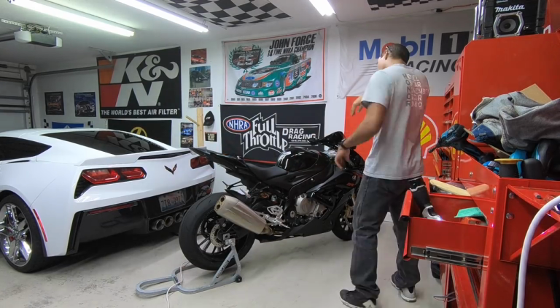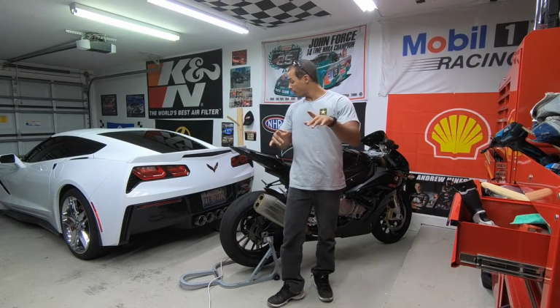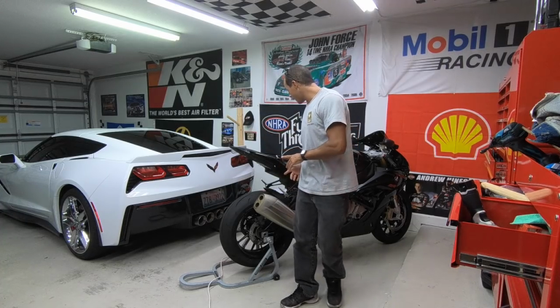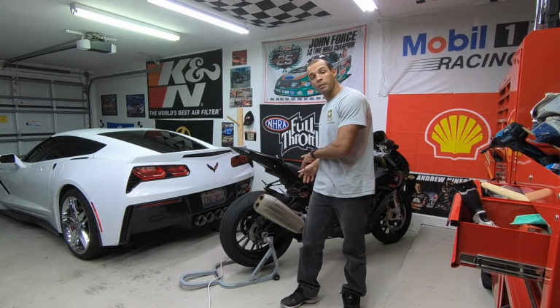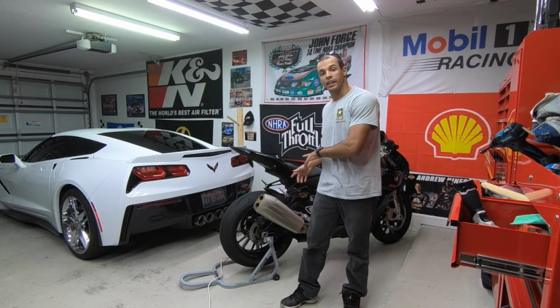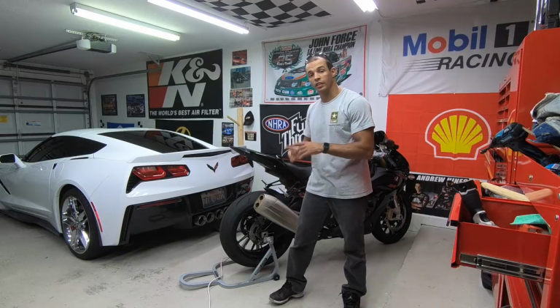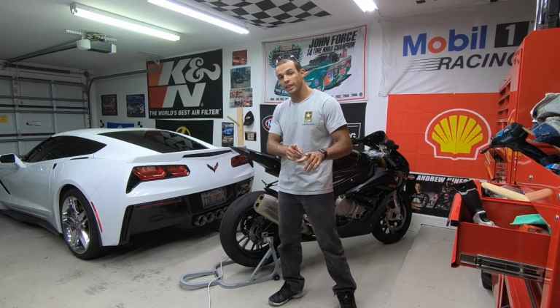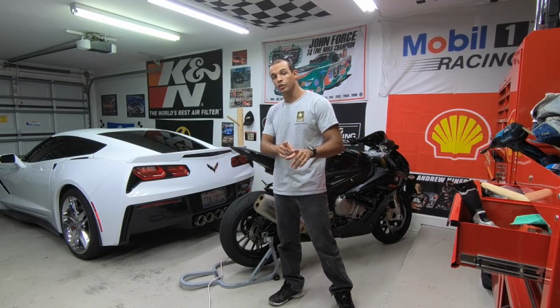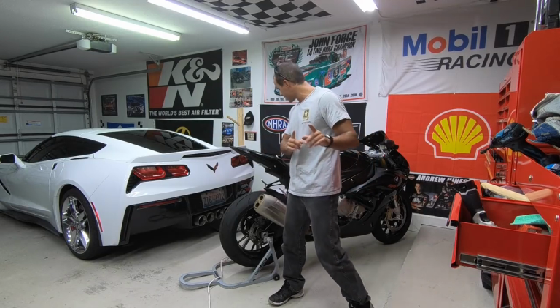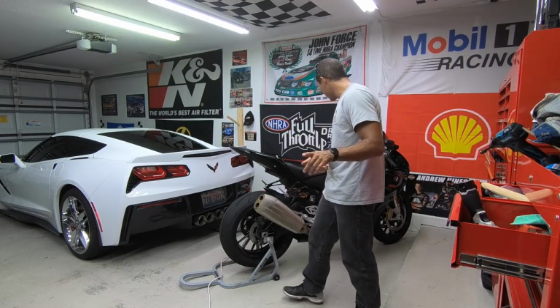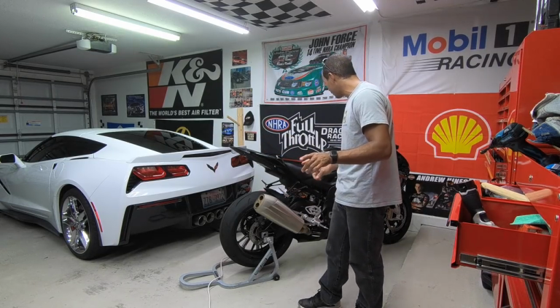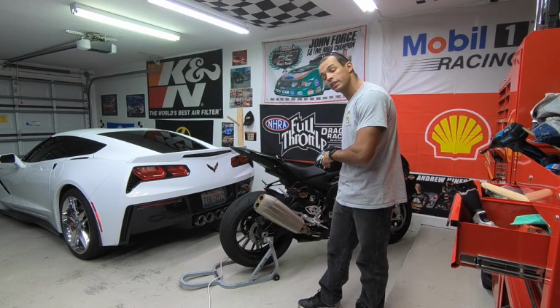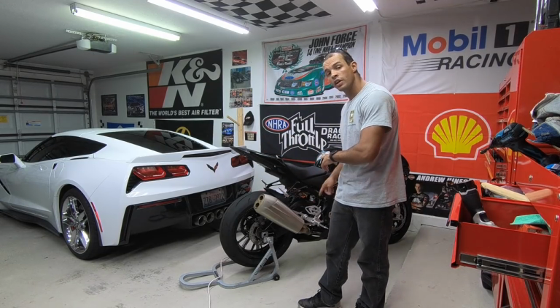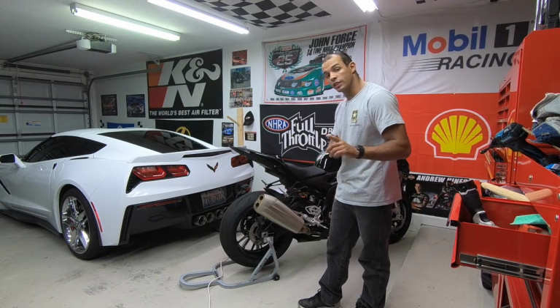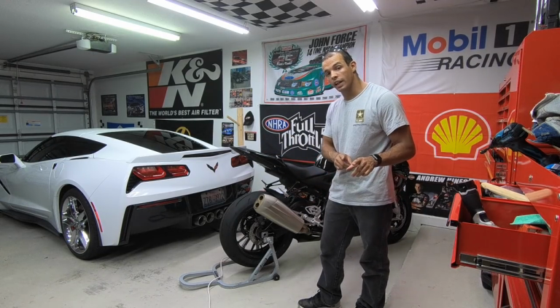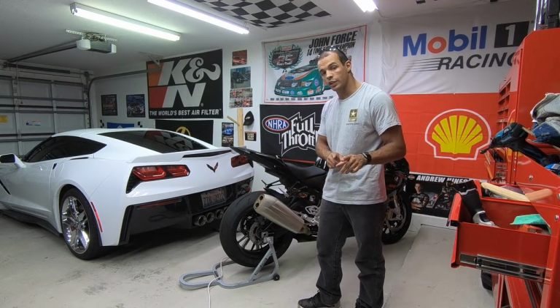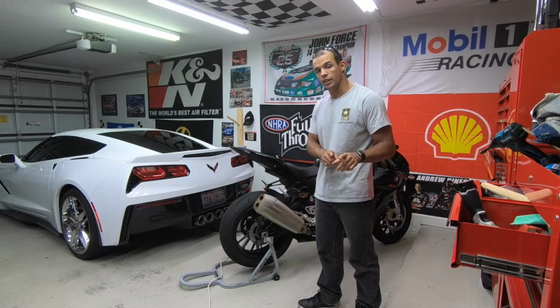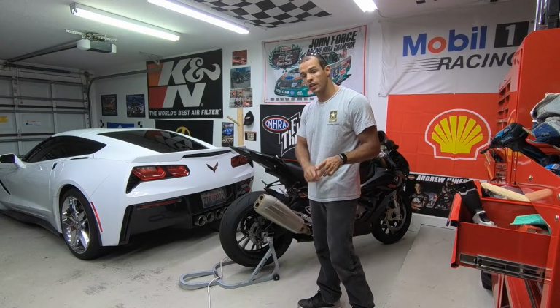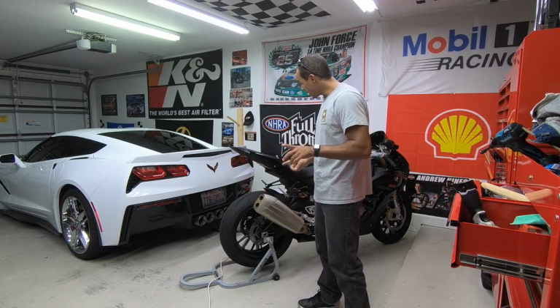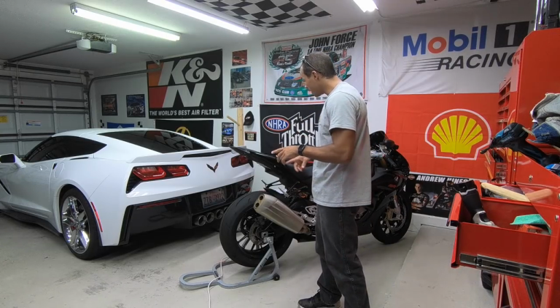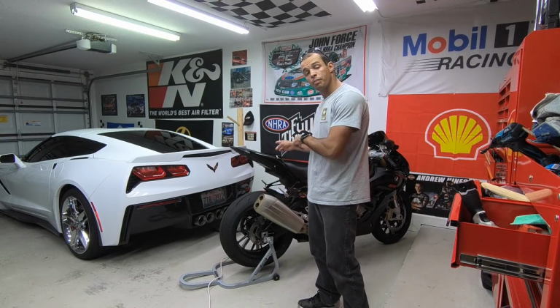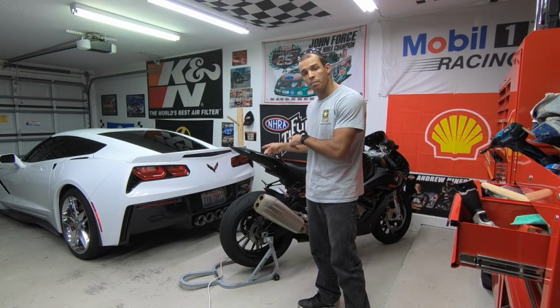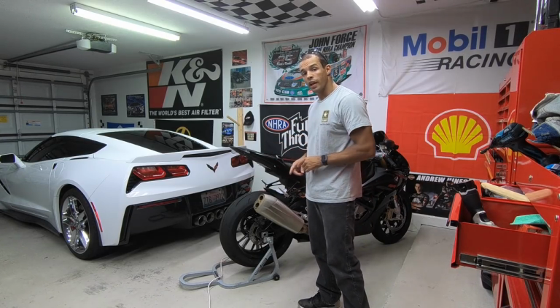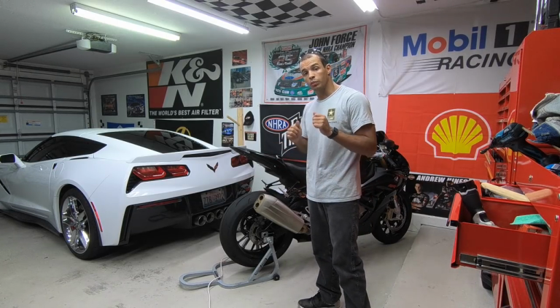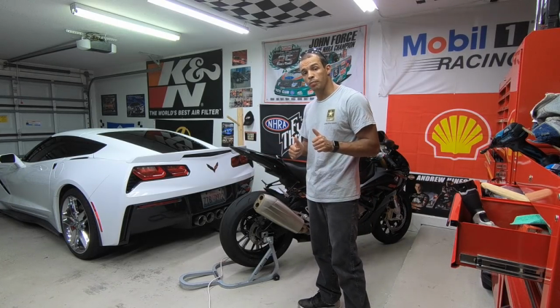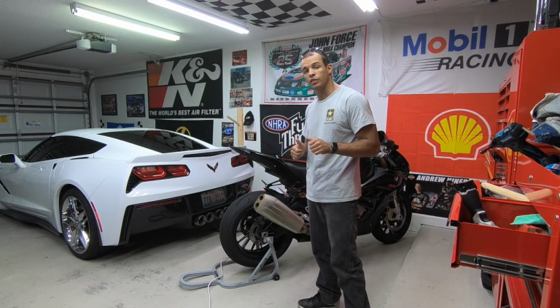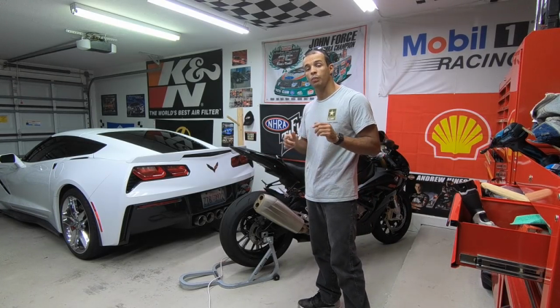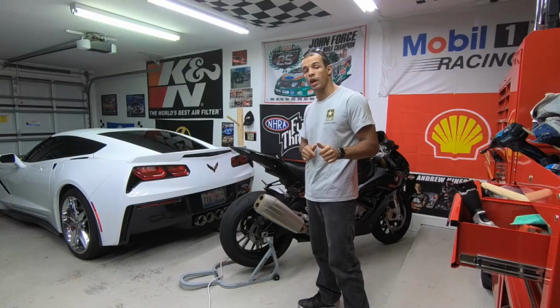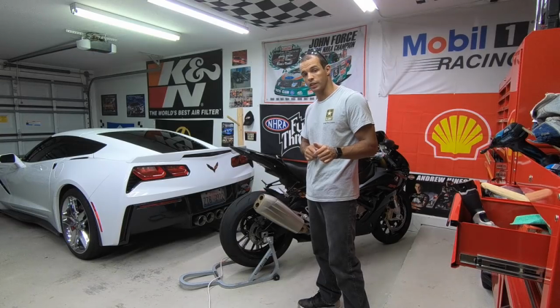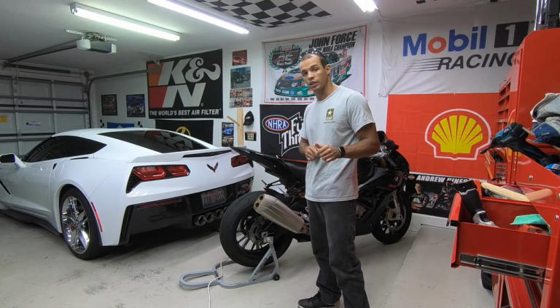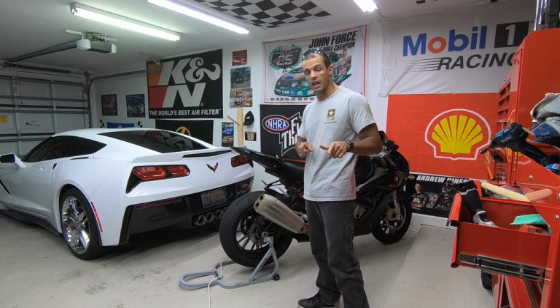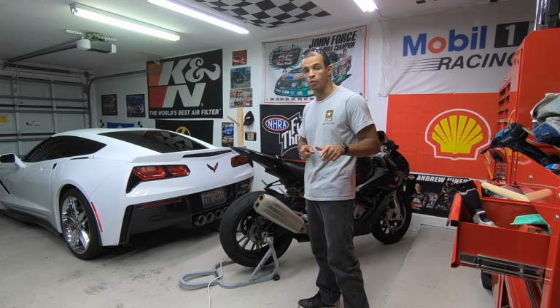All right, now we finally got the bike back together. The last thing I got to do is take off the fairings here just to disconnect the oxygen sensors. And after that, load up a map and we'll have a base tune so that we can drive into the dyno shop Saturday morning.